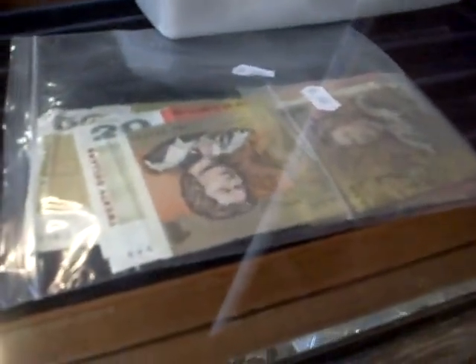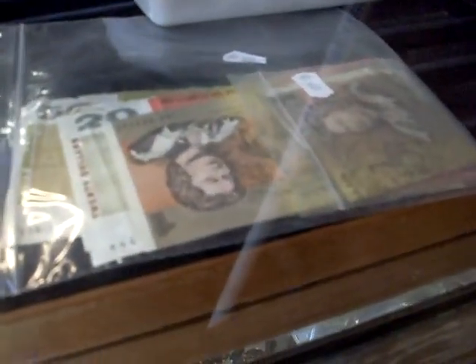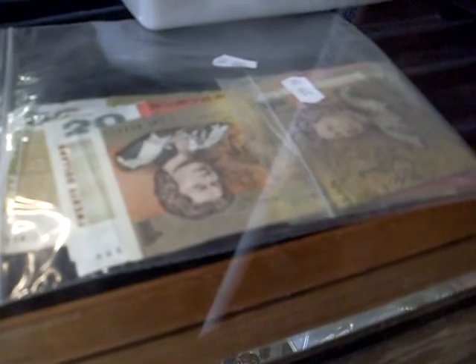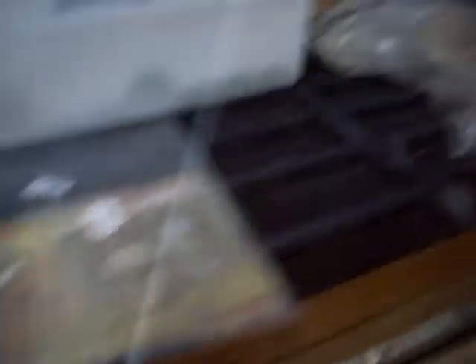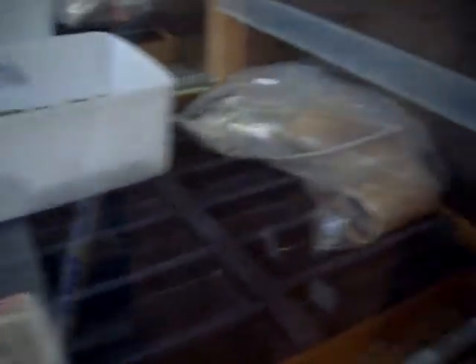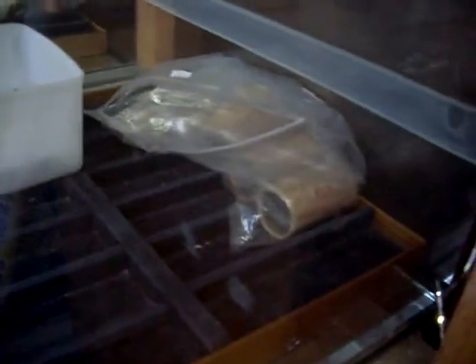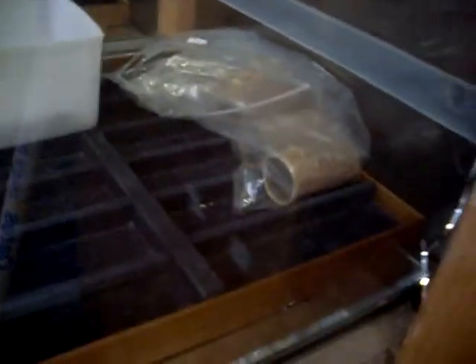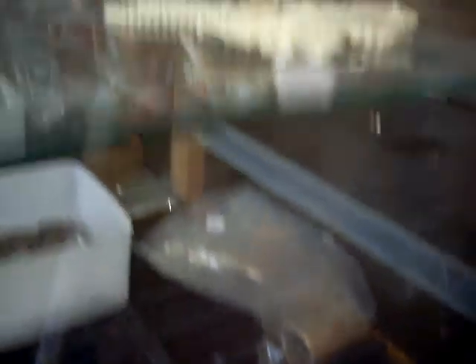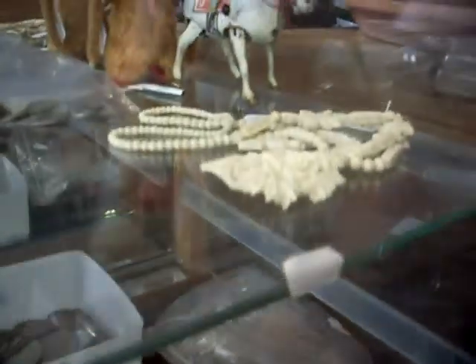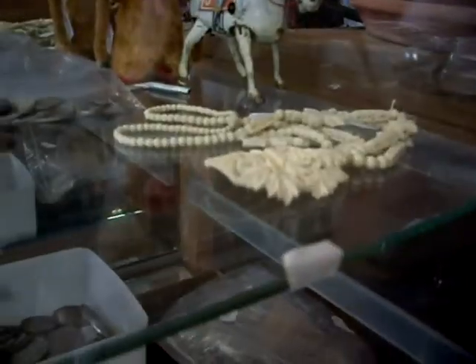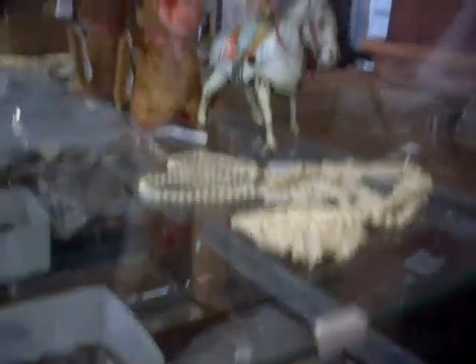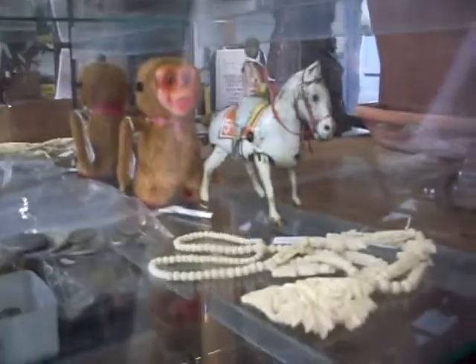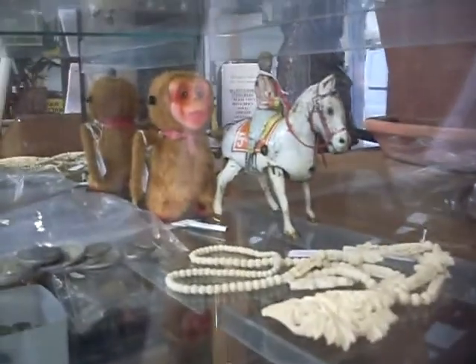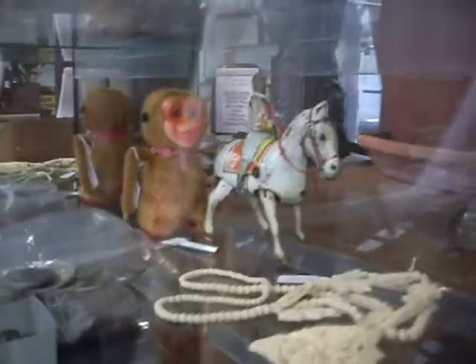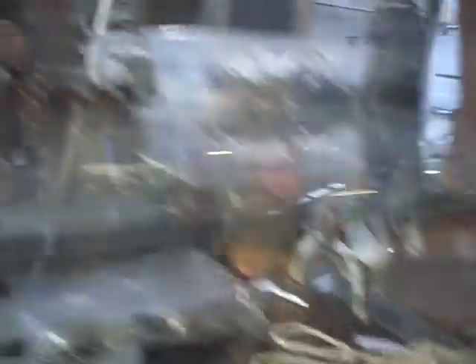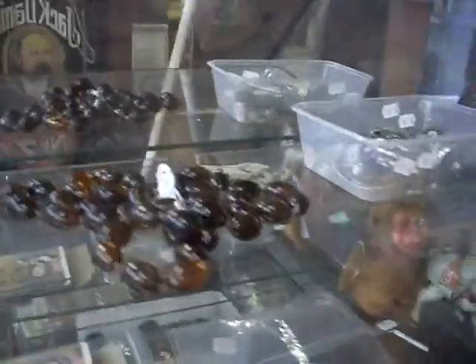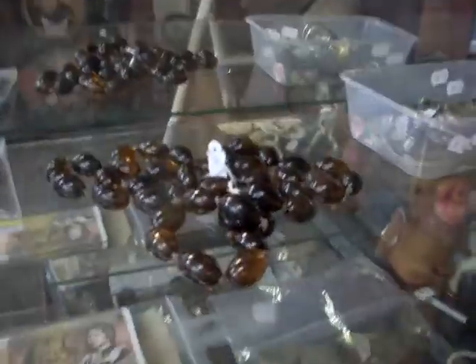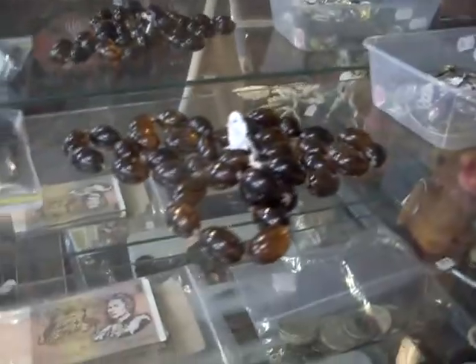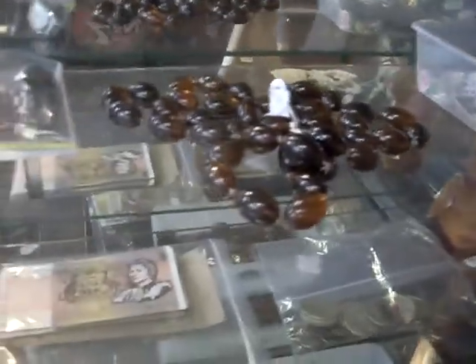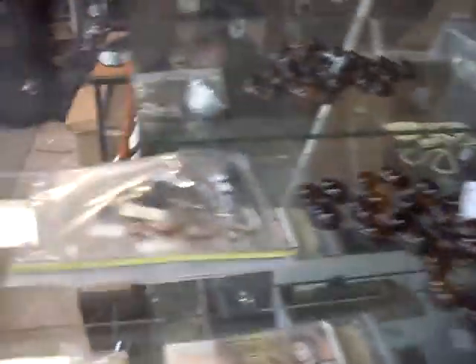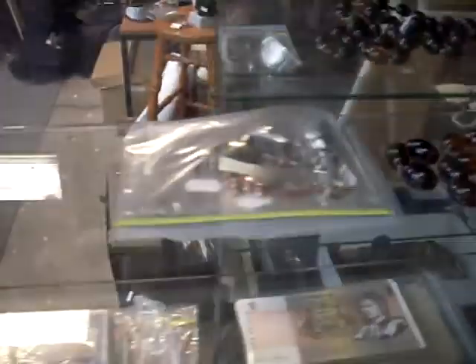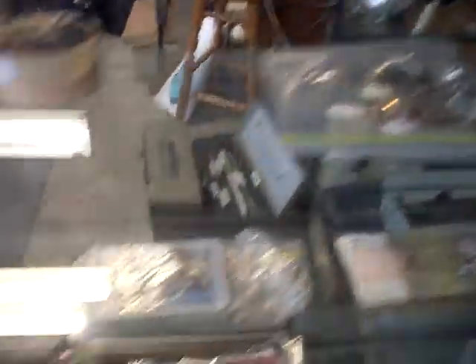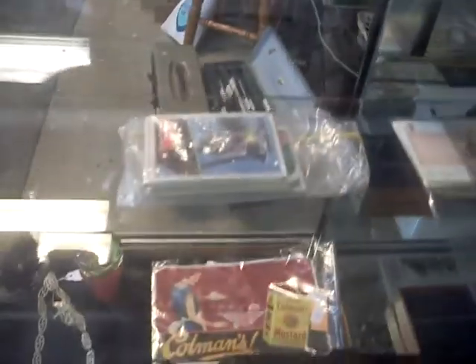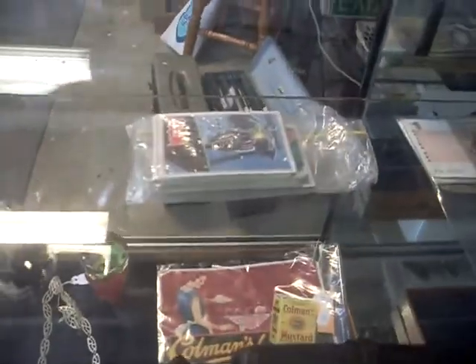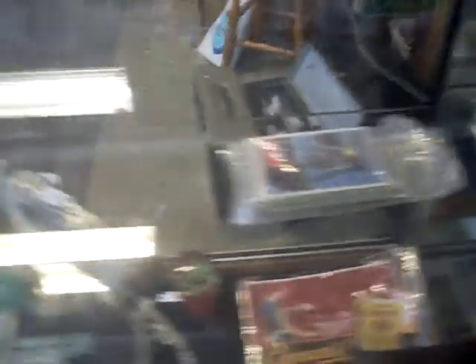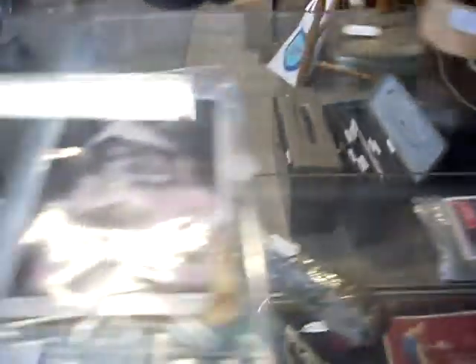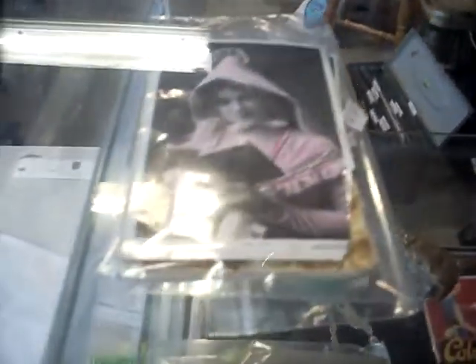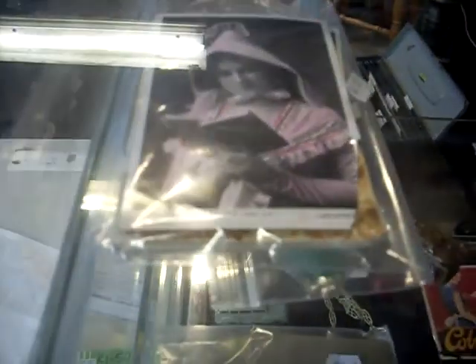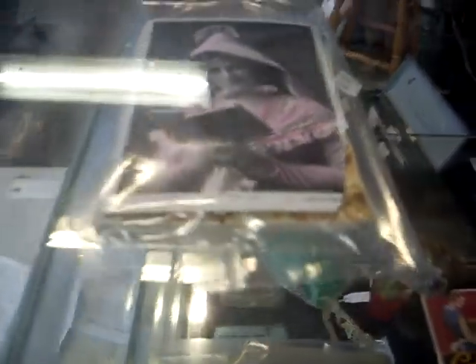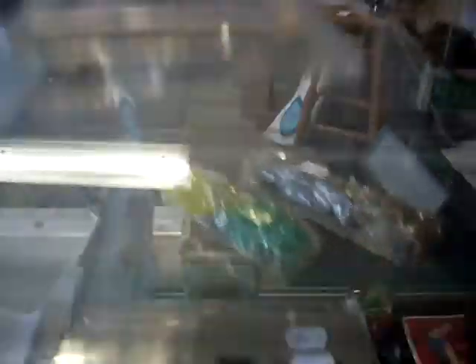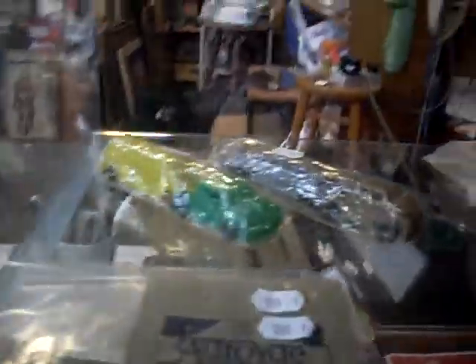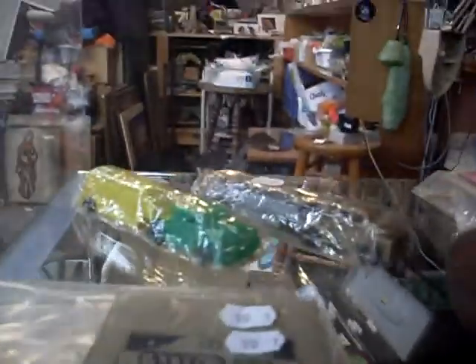Cash, coins, necklaces, horses and monkeys, amber beads, some watches, Batman cards, nice old postcards, little plastic toy trucks.